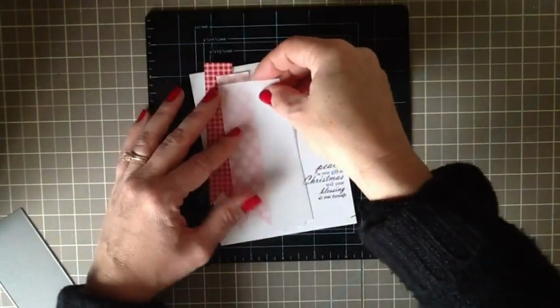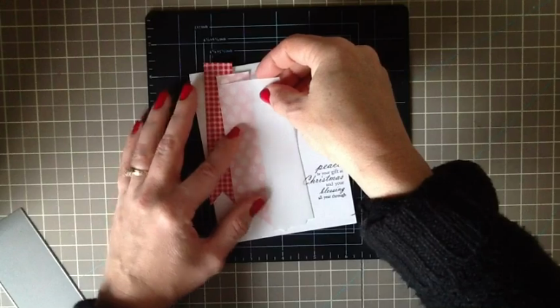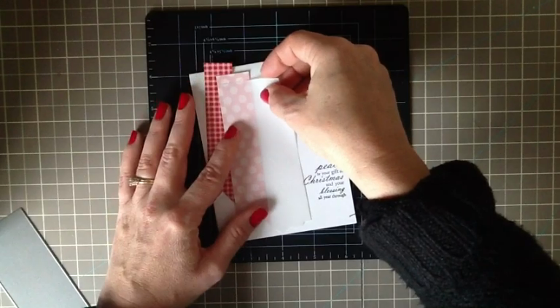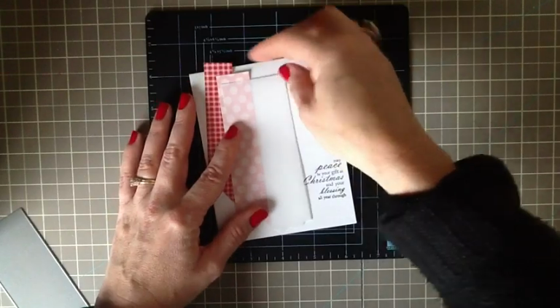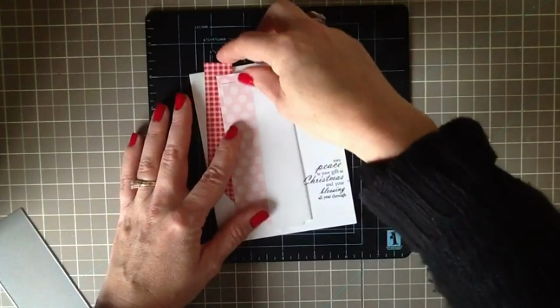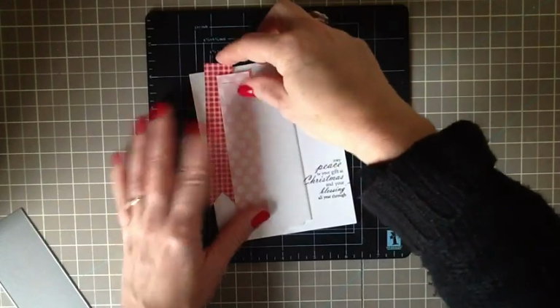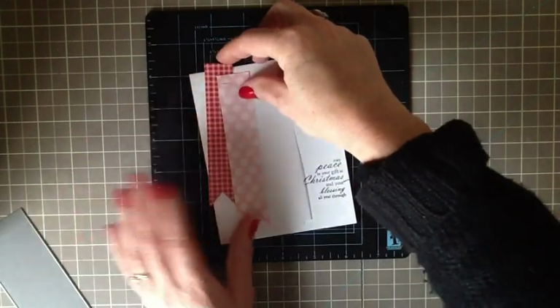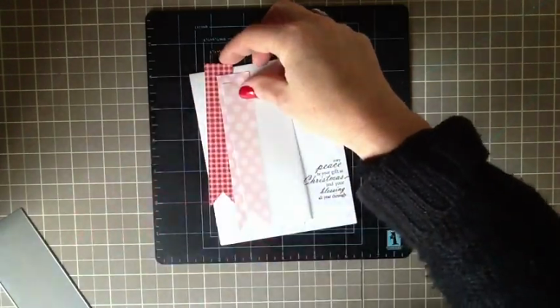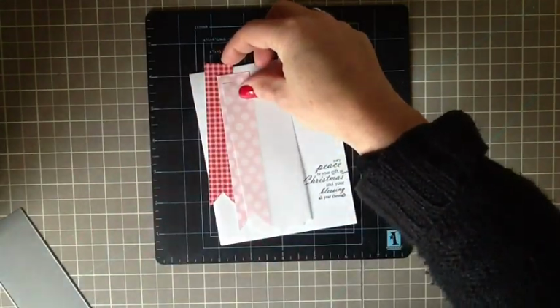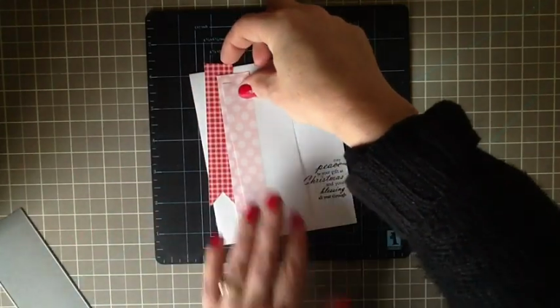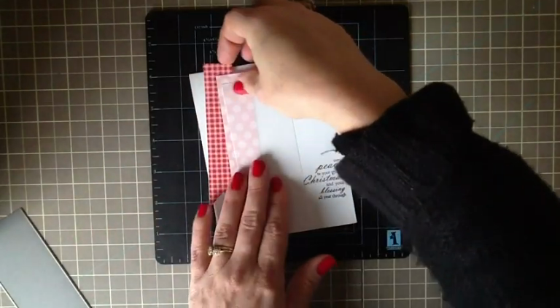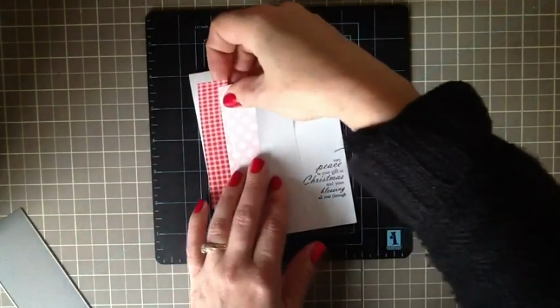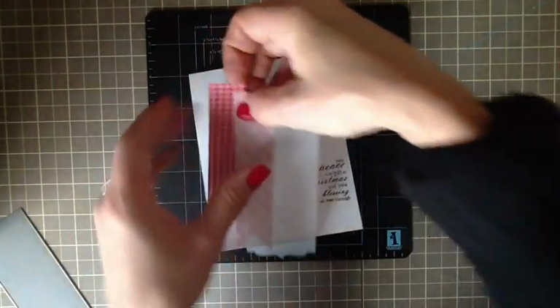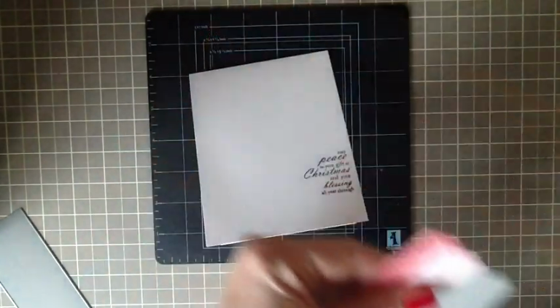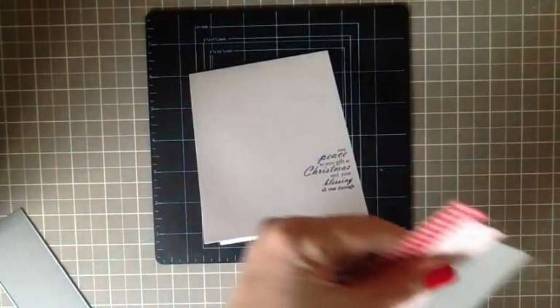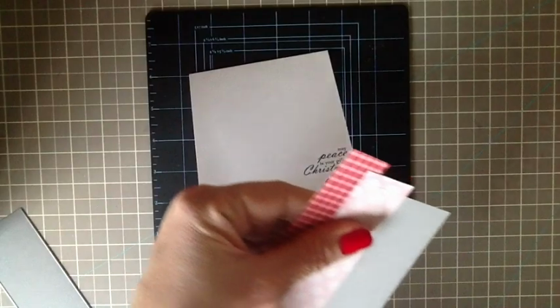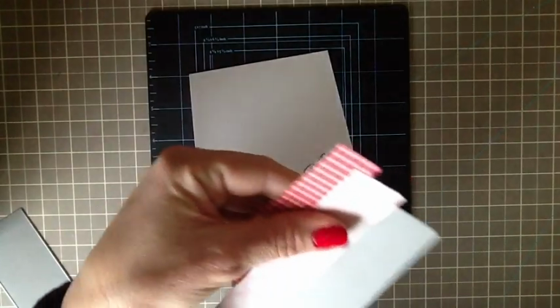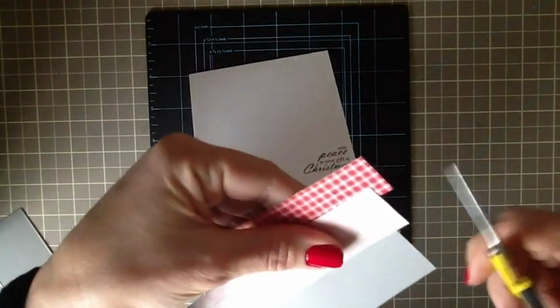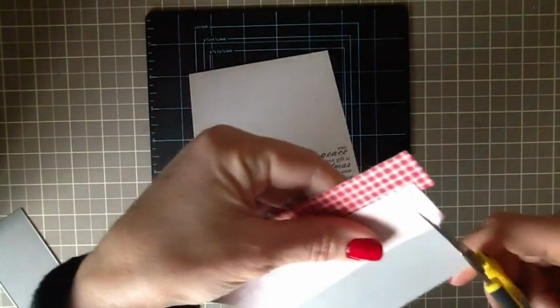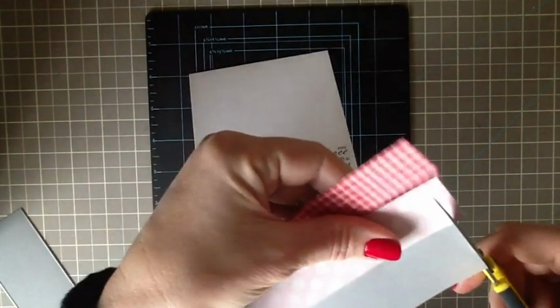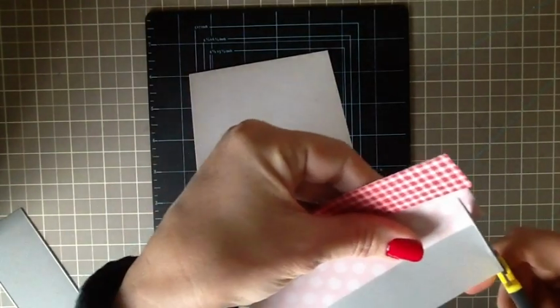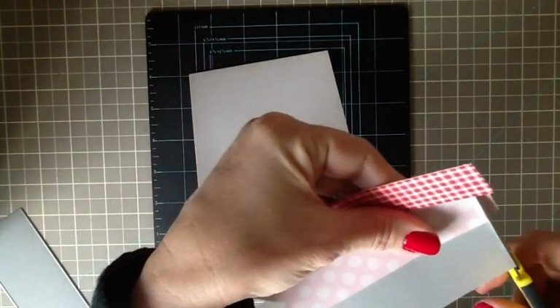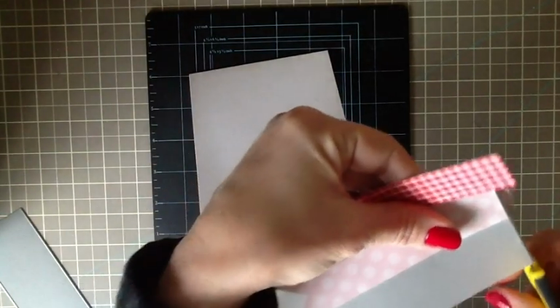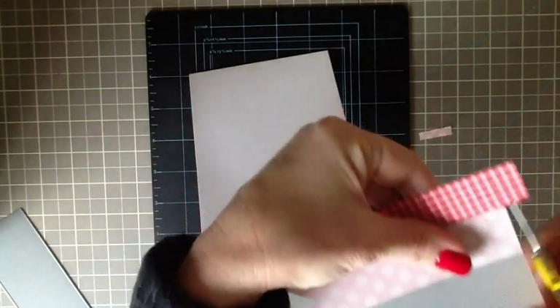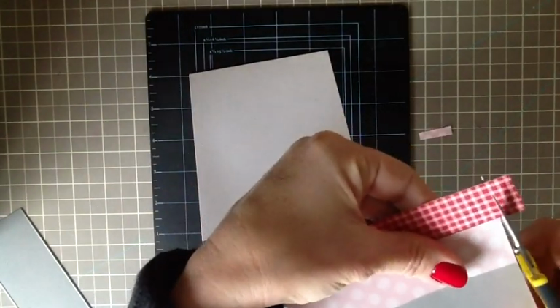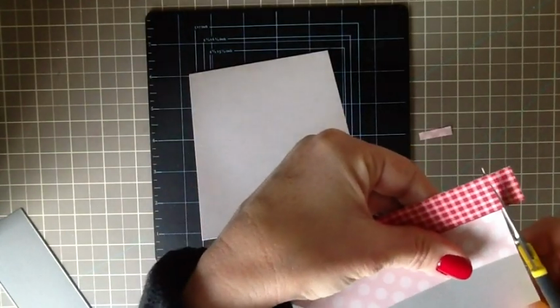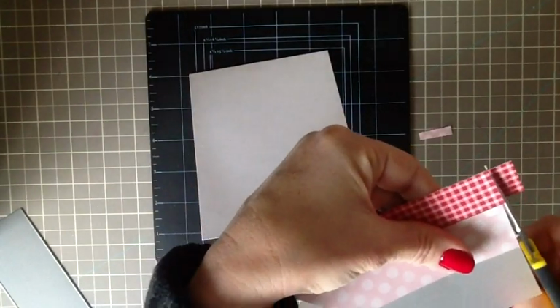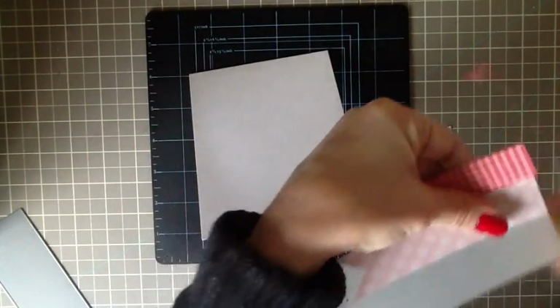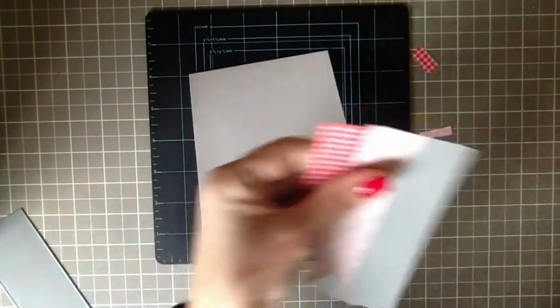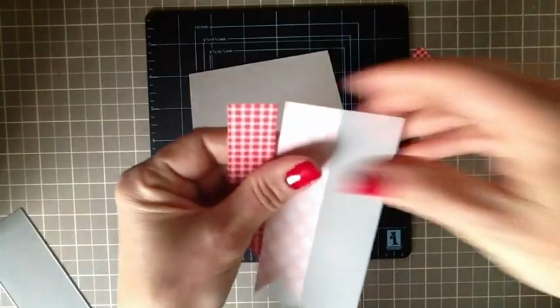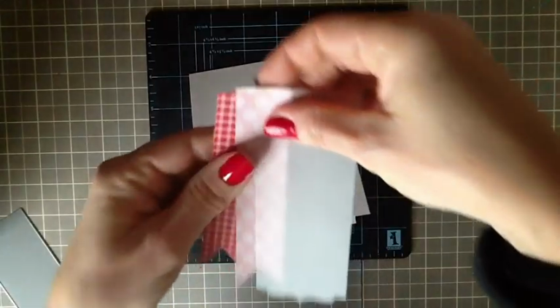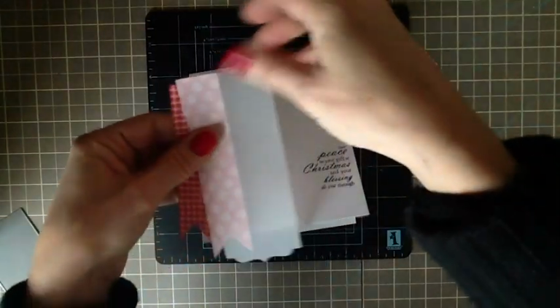So you have your three pieces to use on the card. I'm going to lay everything out to see where I want it to be — the red is a little bit too tall so I'll trim that down slightly, and maybe the pink one a little bit too.